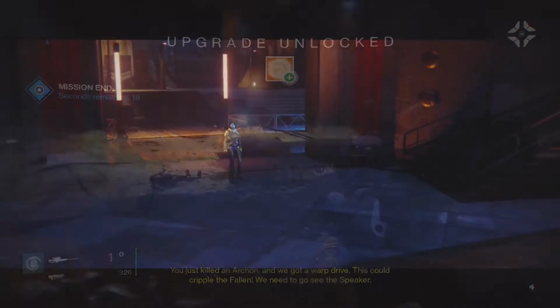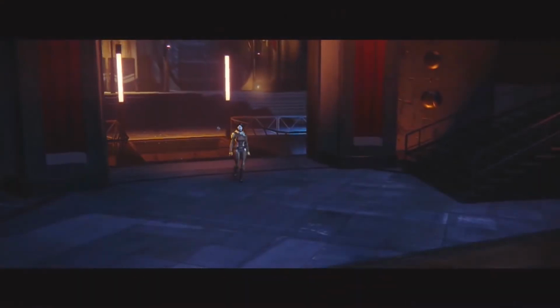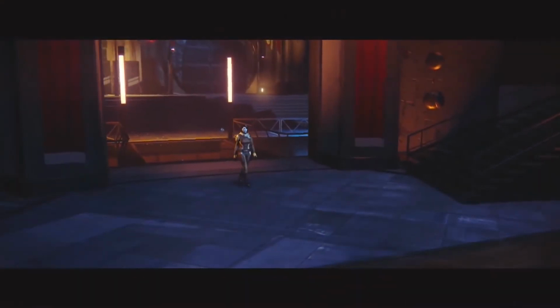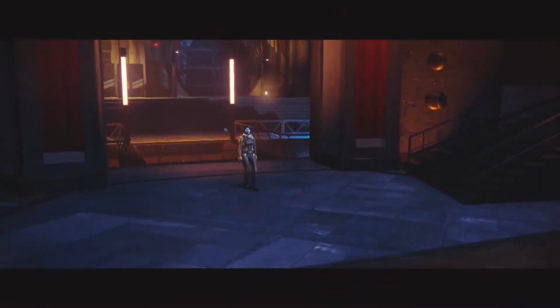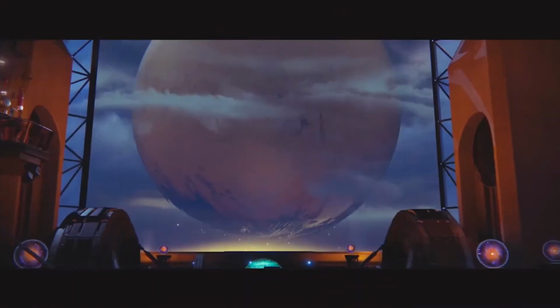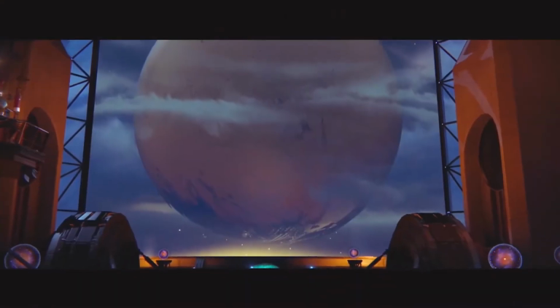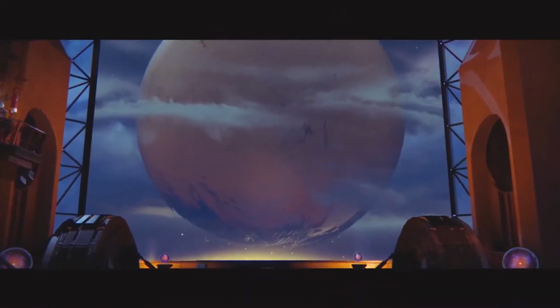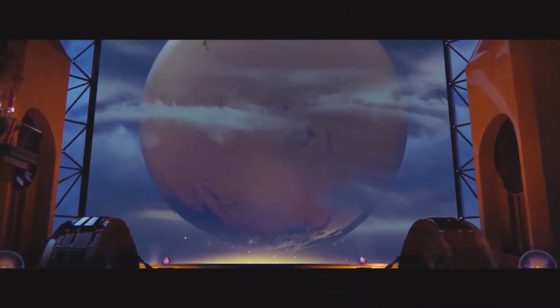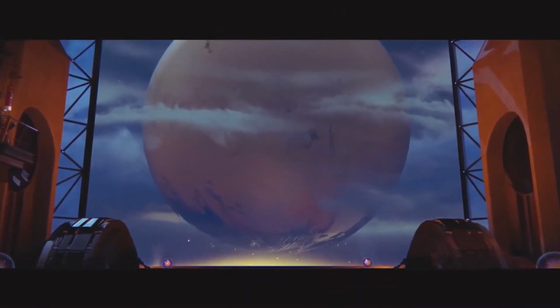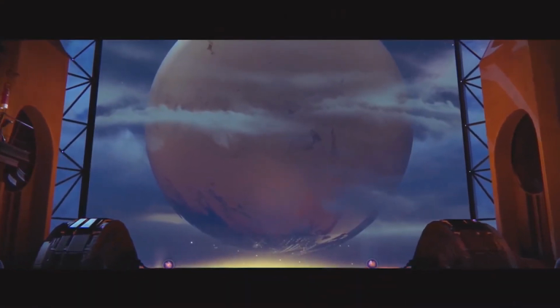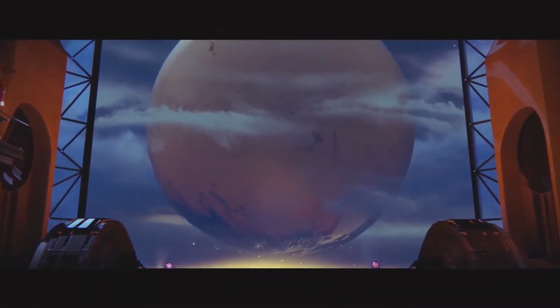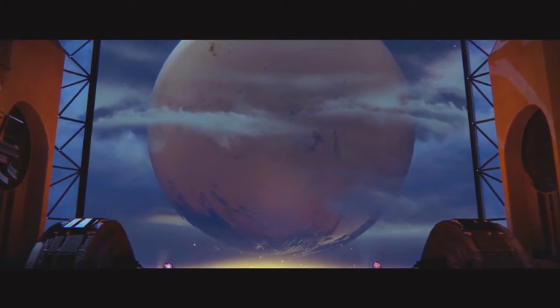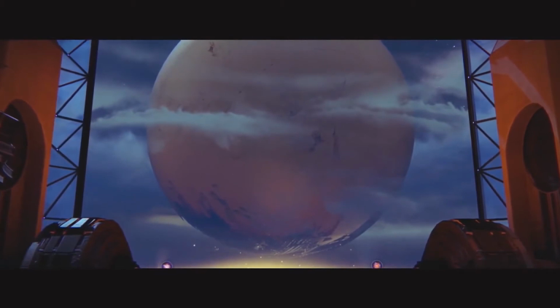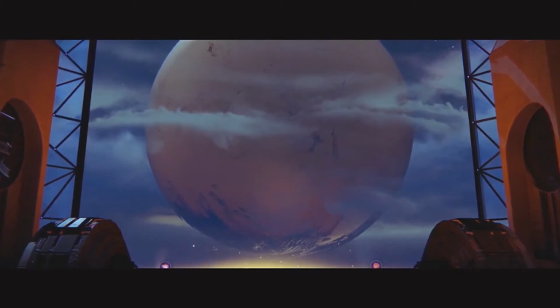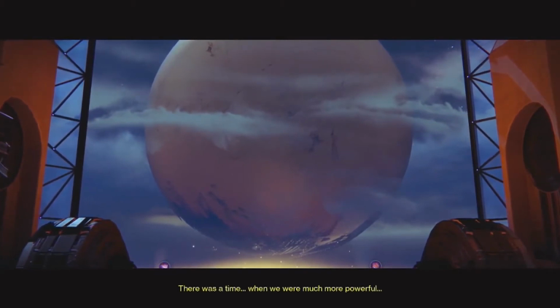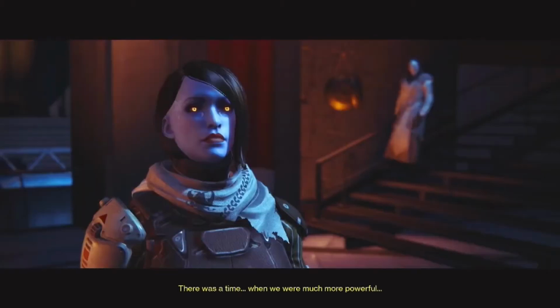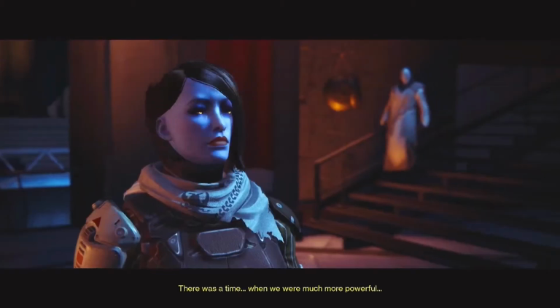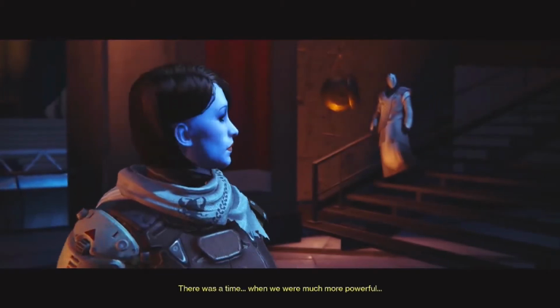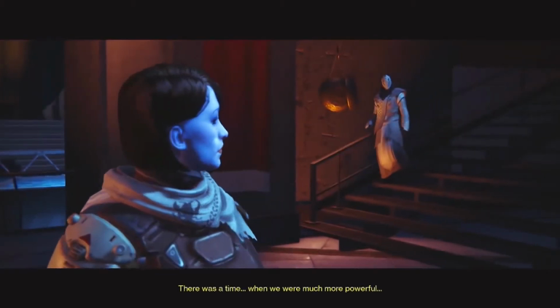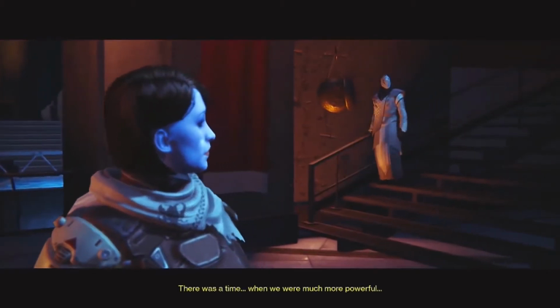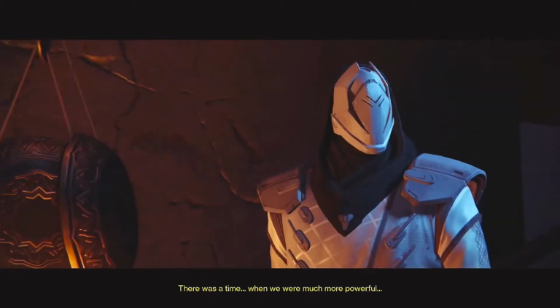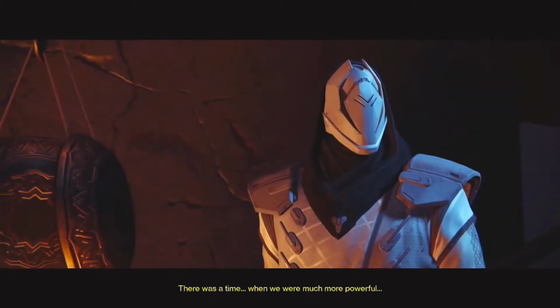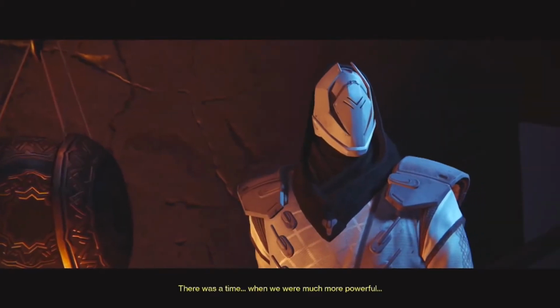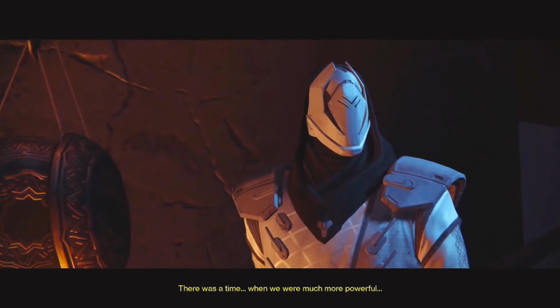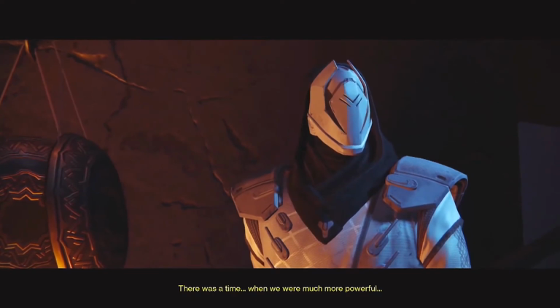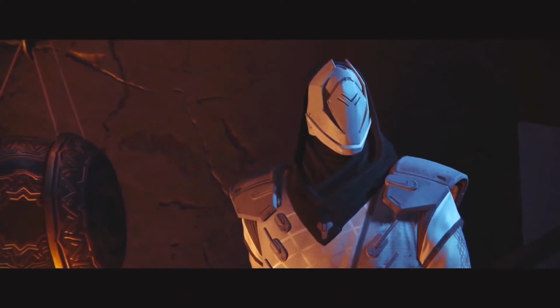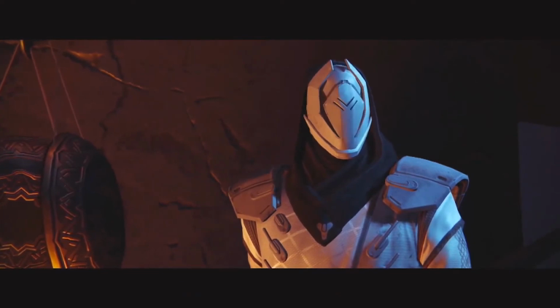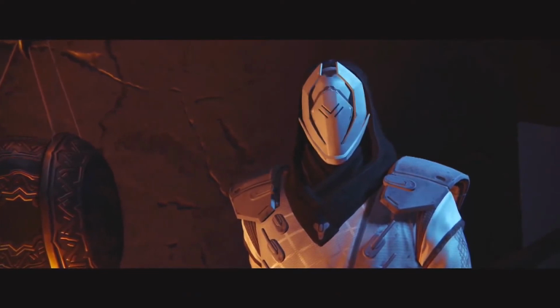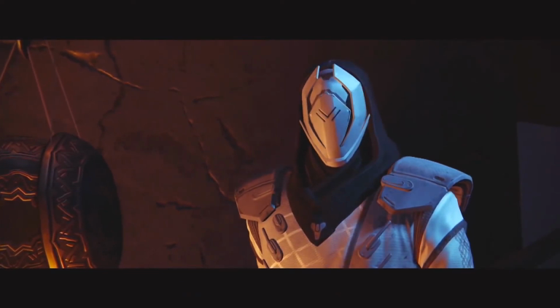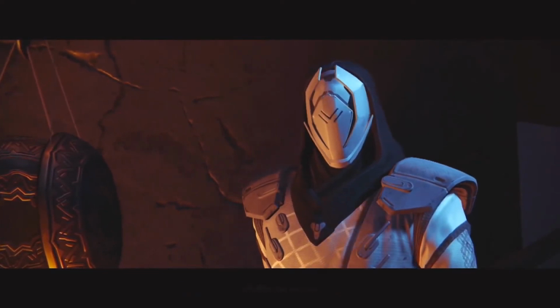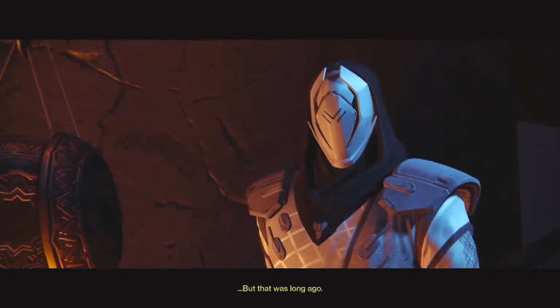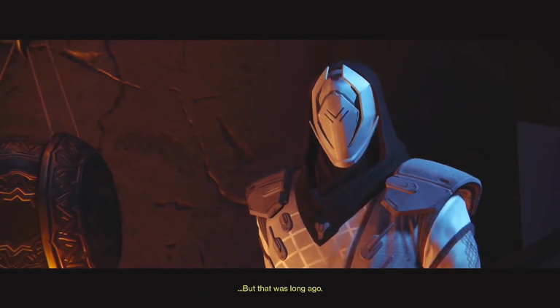You then return to the Tower where you encounter the Speaker, who is the voice of the Traveler — the big floating sphere in the sky. The Speaker informs the Guardian that the Traveler created the ghost with his dying breath to seek out people worthy of being guardians and repelling the imminent darkness.